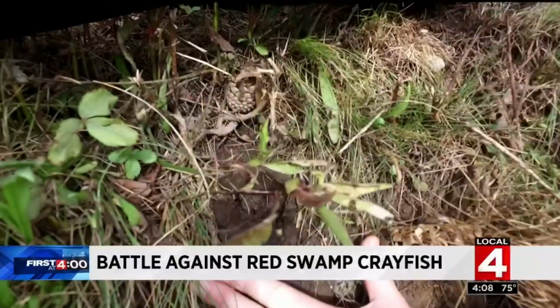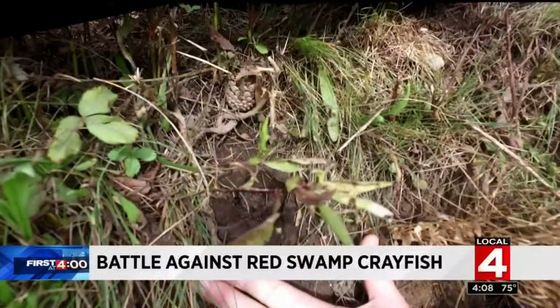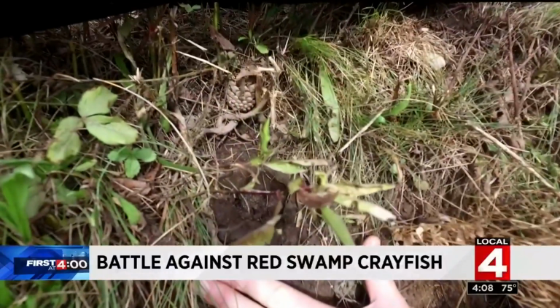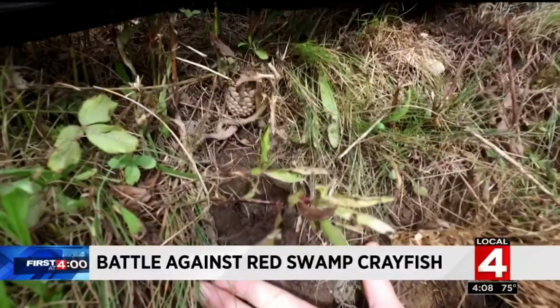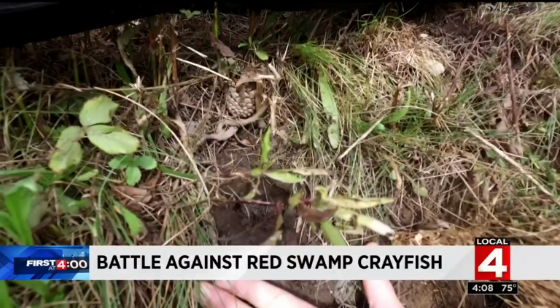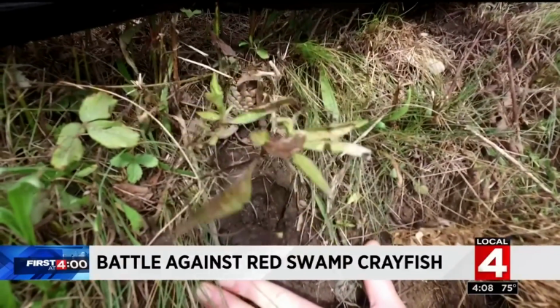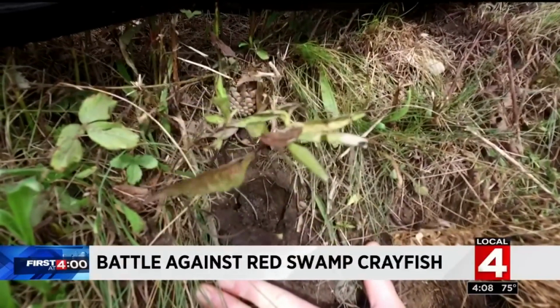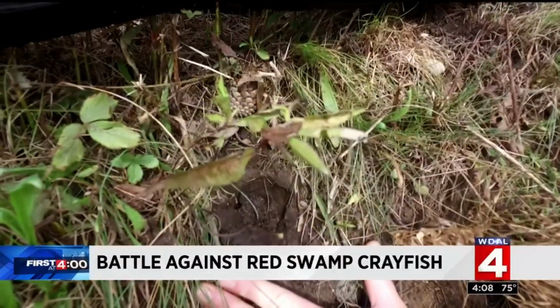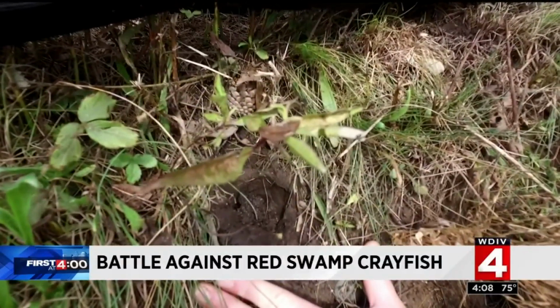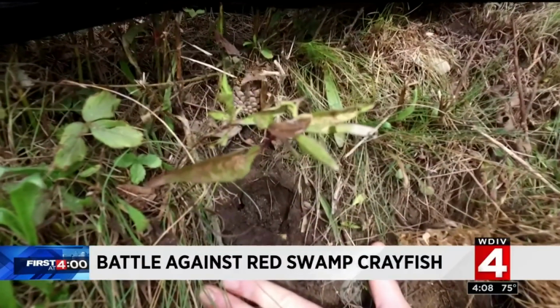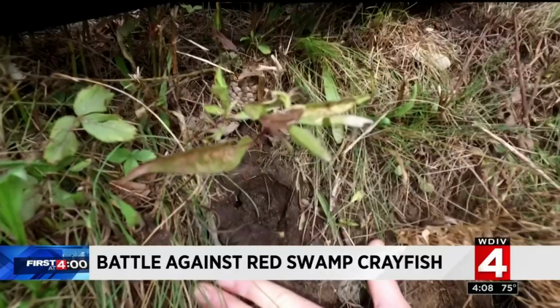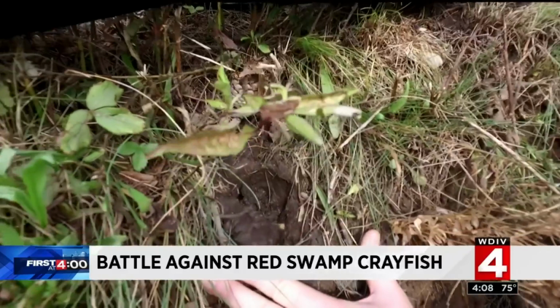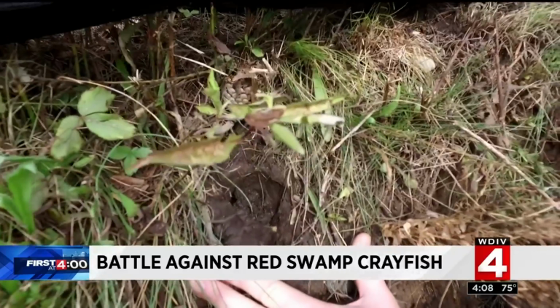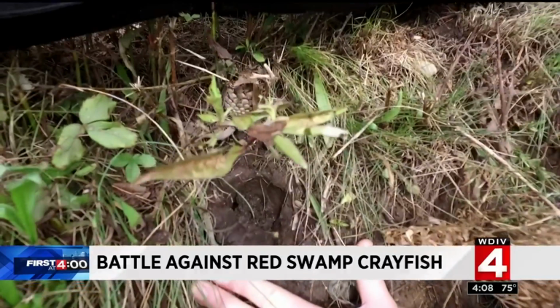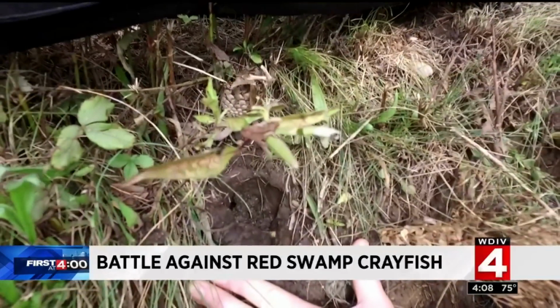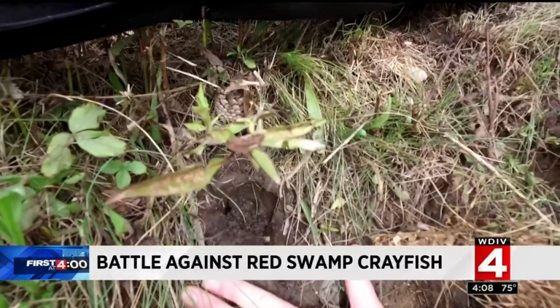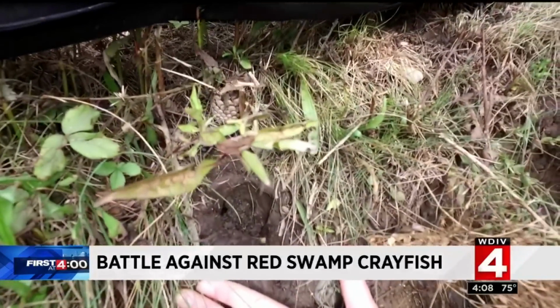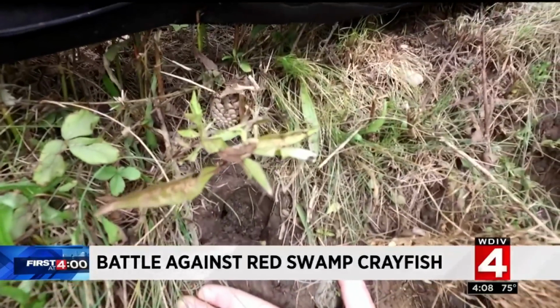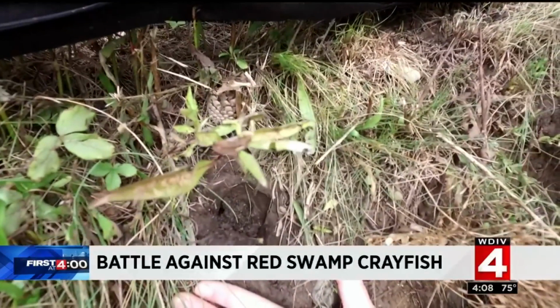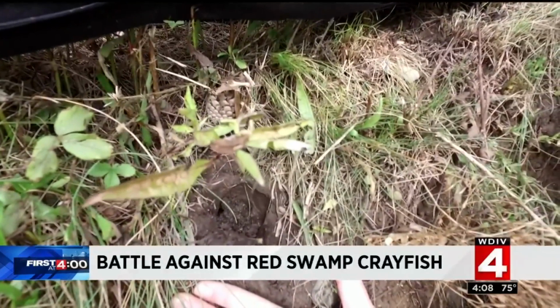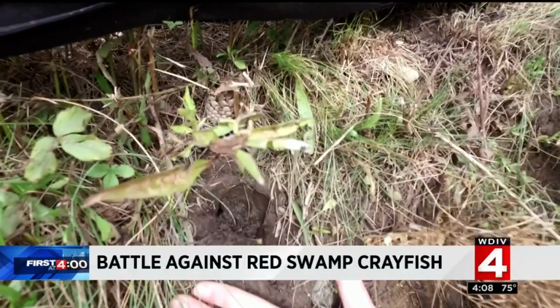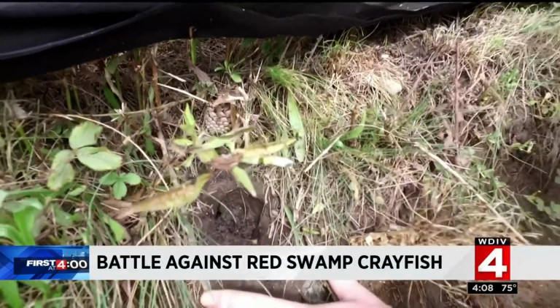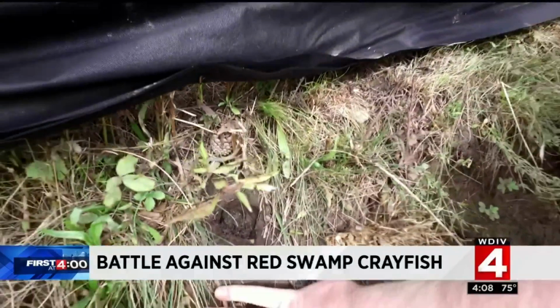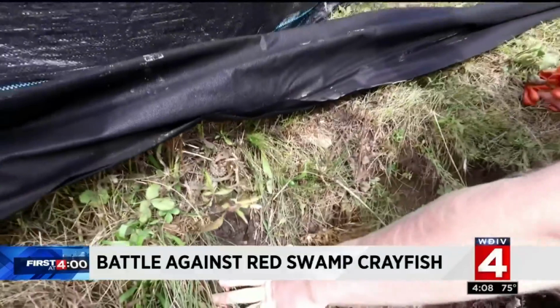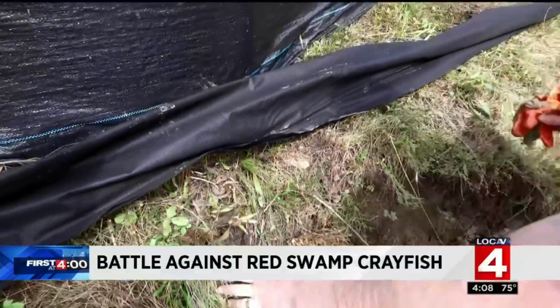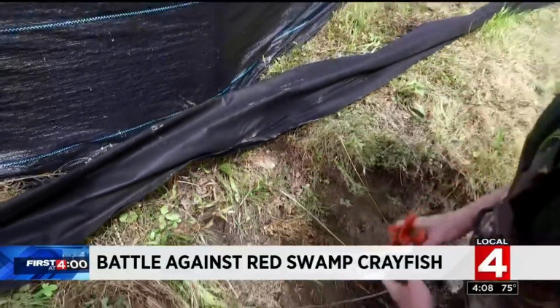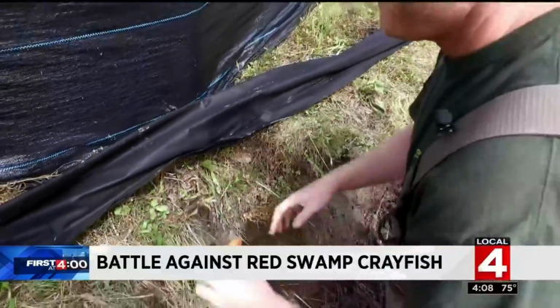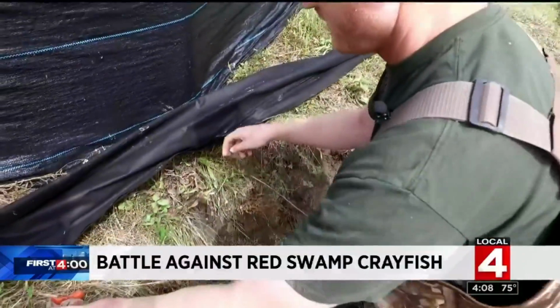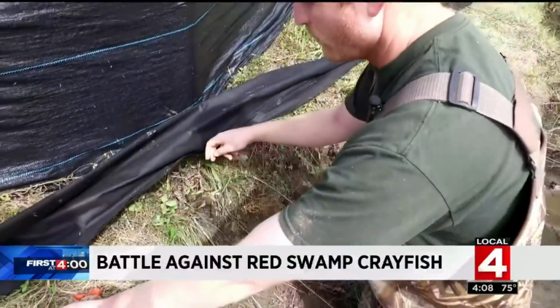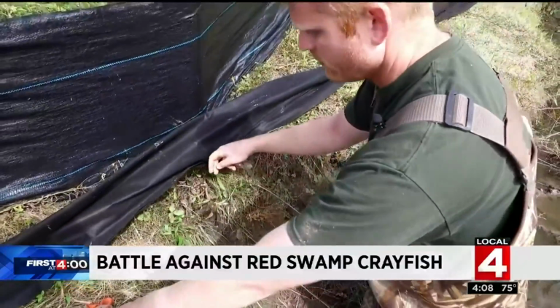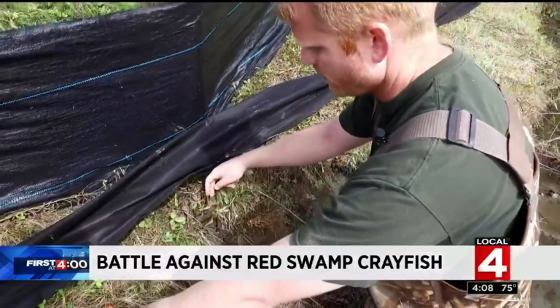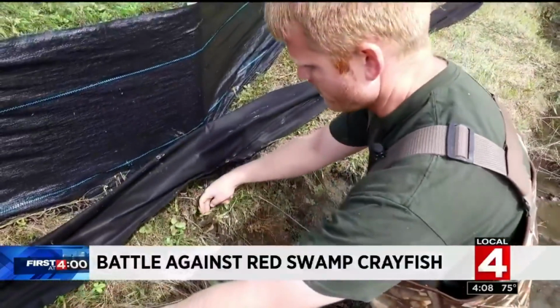There's one right here that's currently burrowing — you can kind of see the mud moving a little bit, and he's actually right behind it. Let's see if we can get him out of there. It looks like a big male.